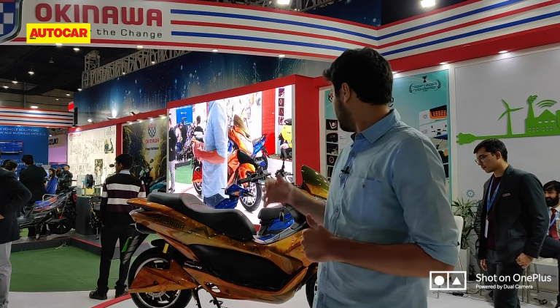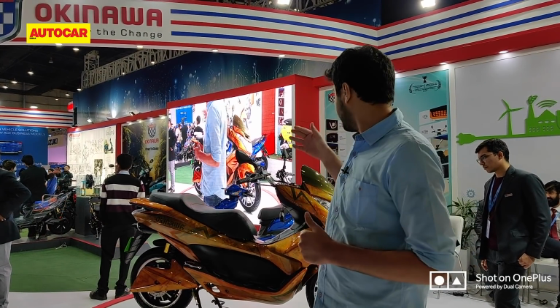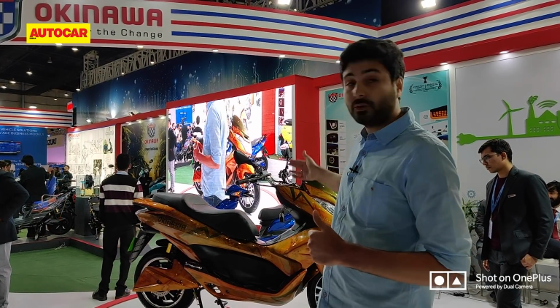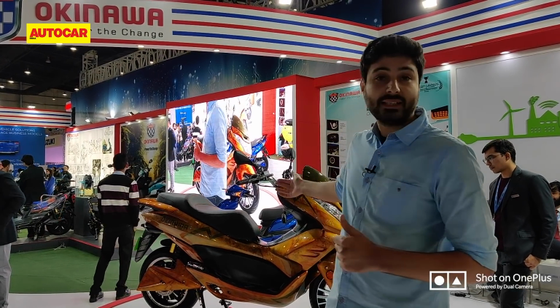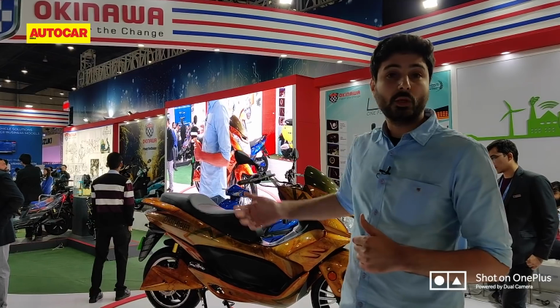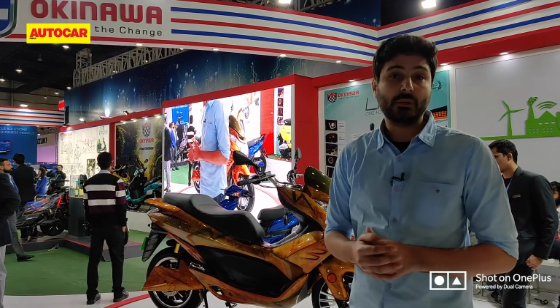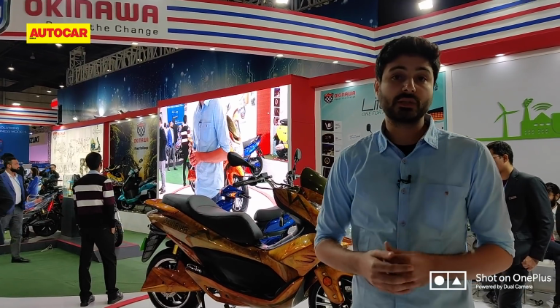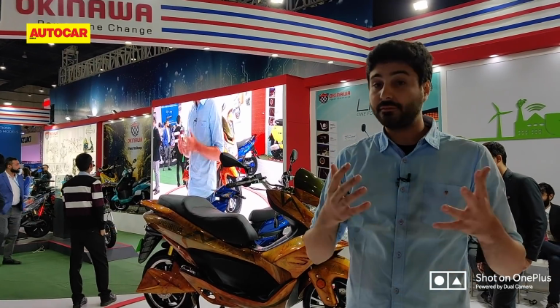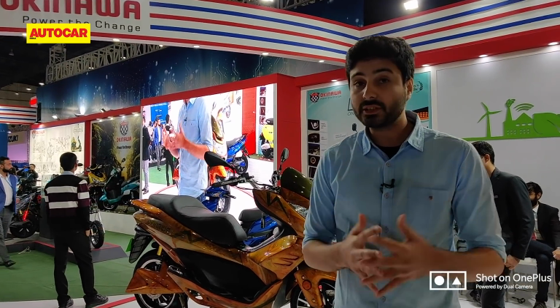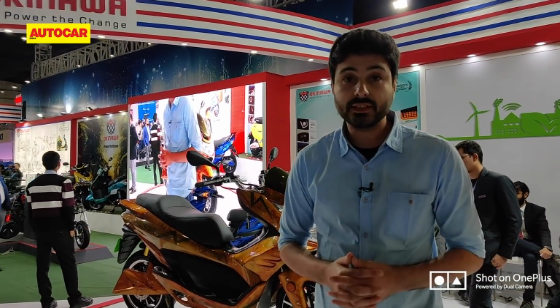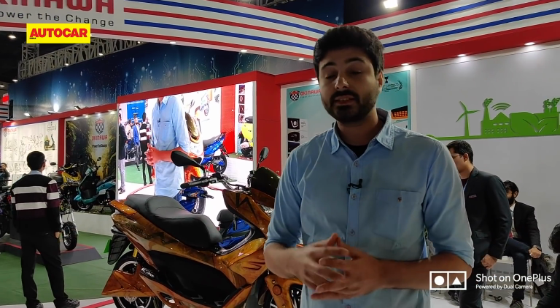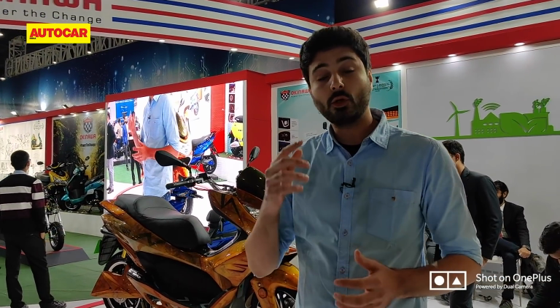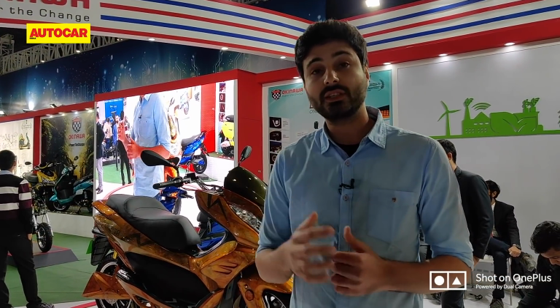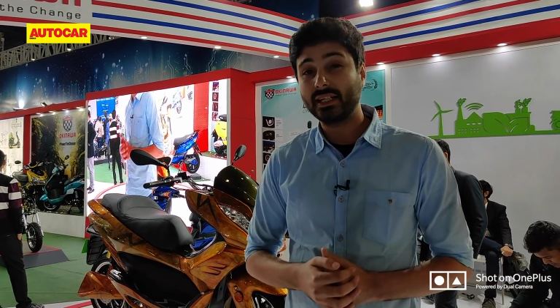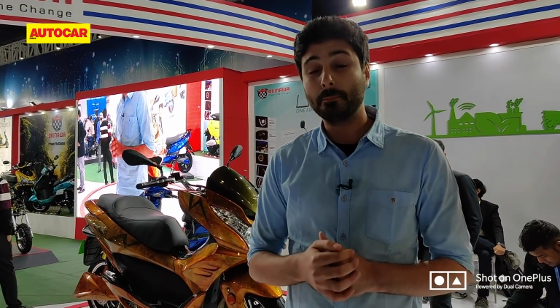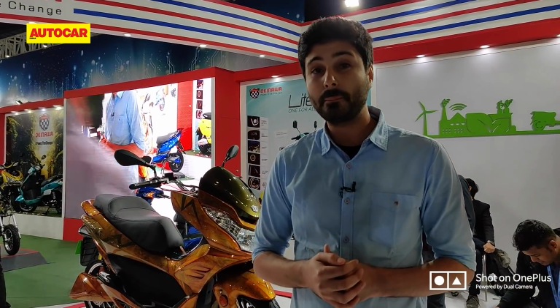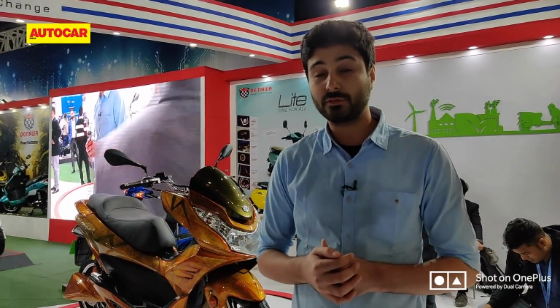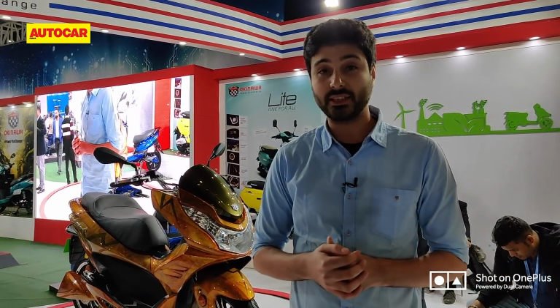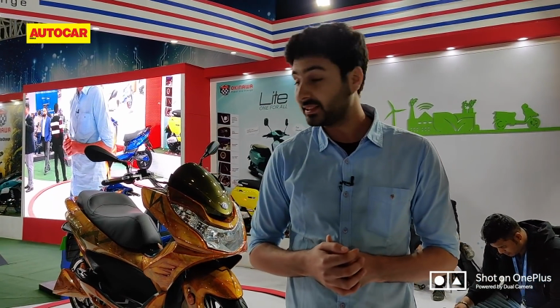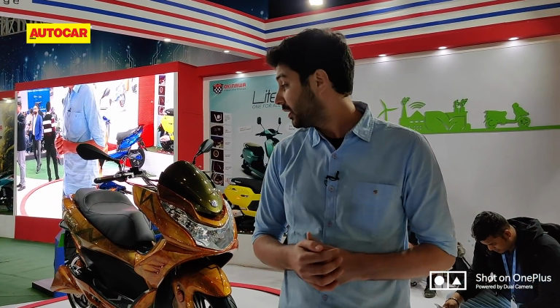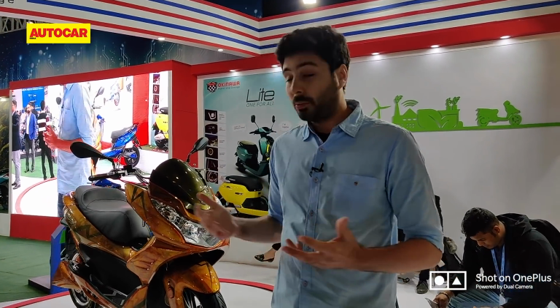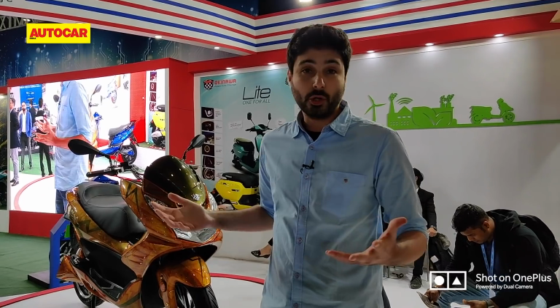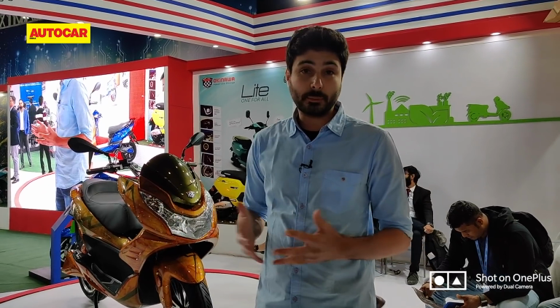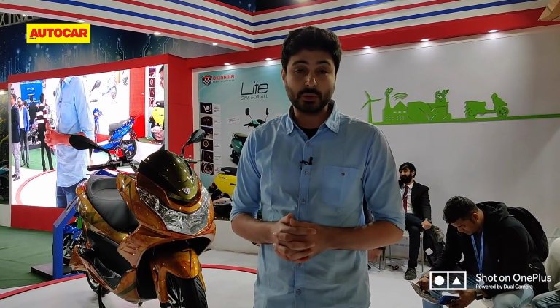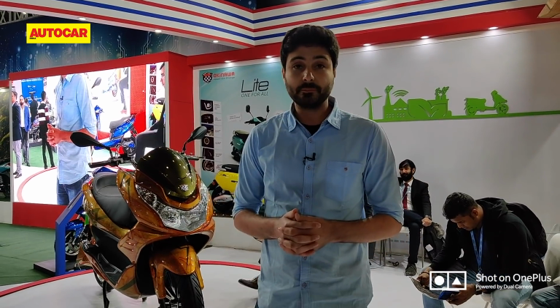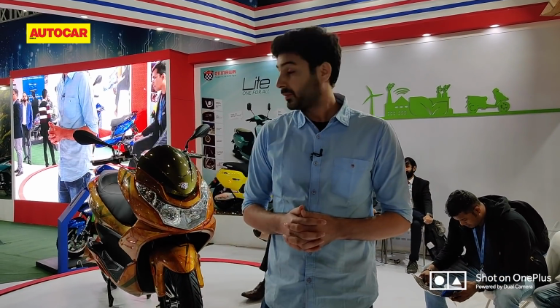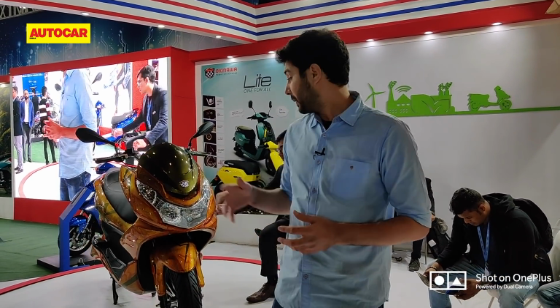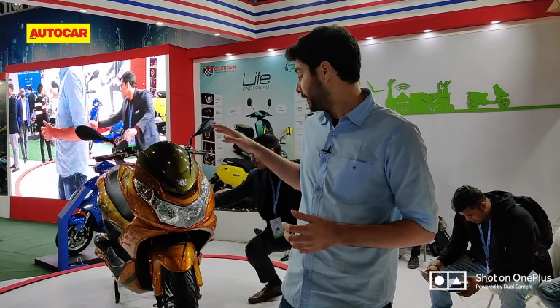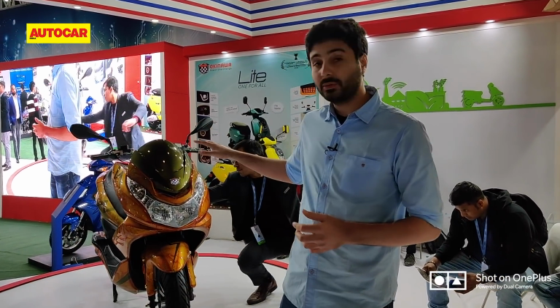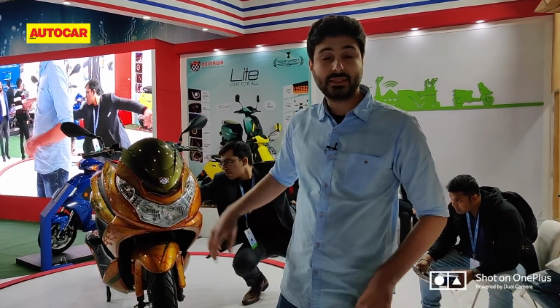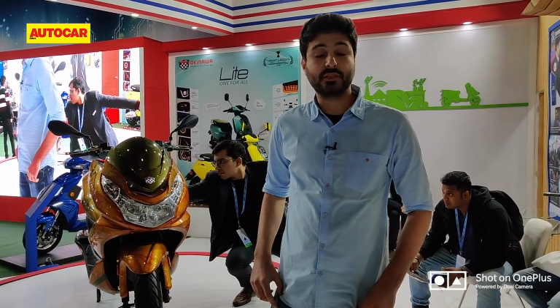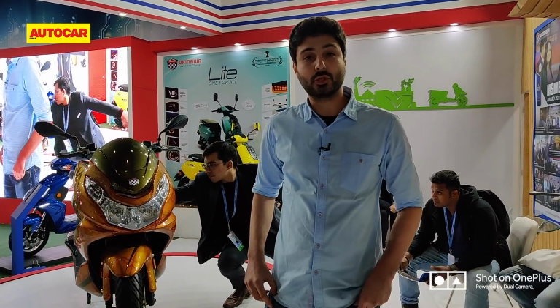That is the Okinawa Cruiser. If you're interested, it goes on sale in the middle part of 2020. We don't know what the price will be, but for now that's just the first look.